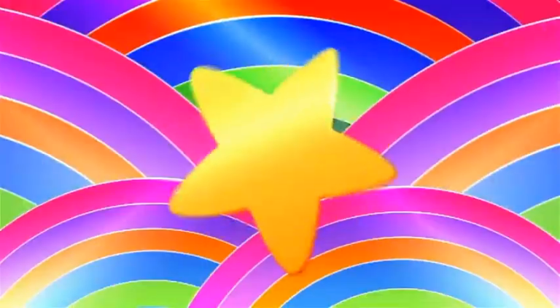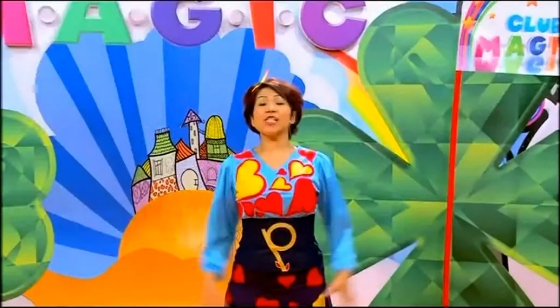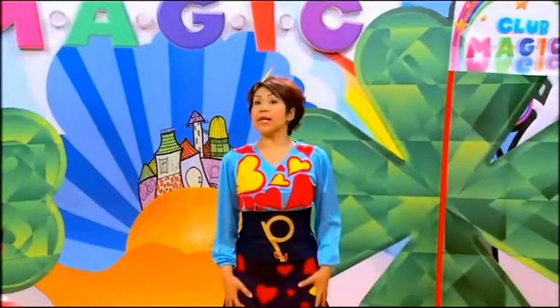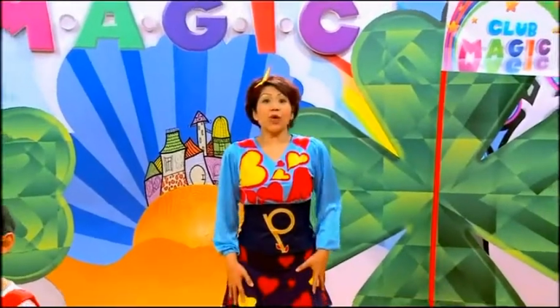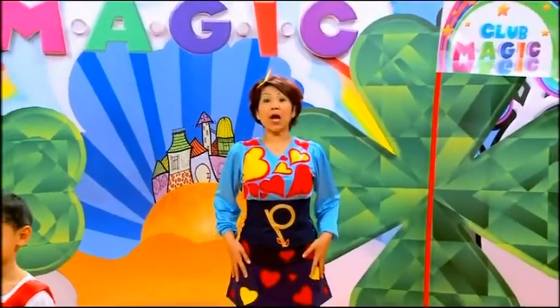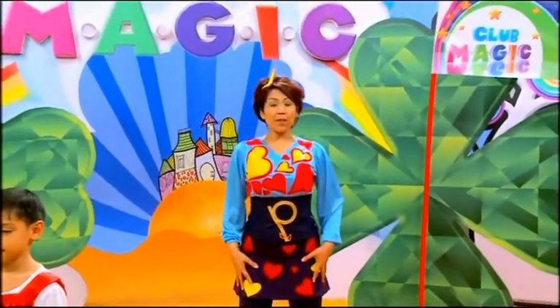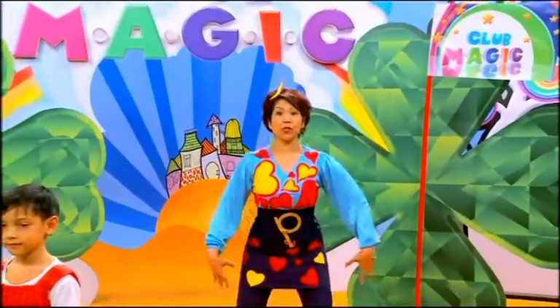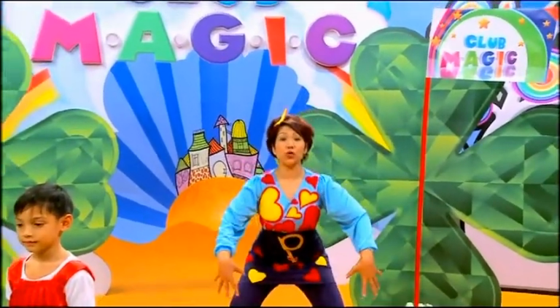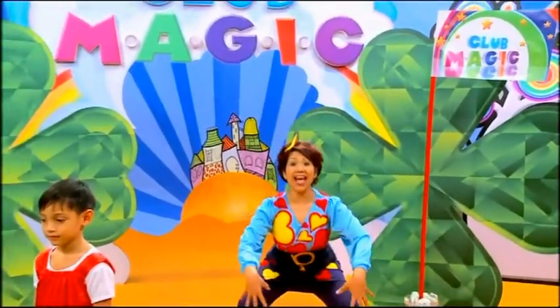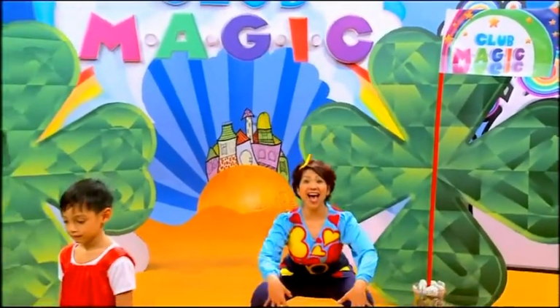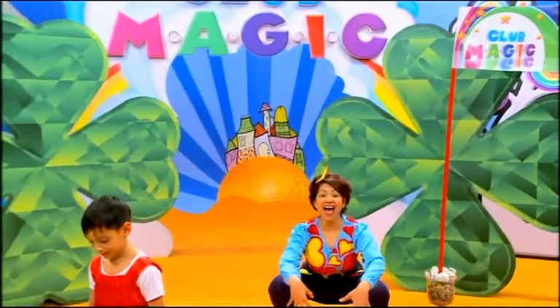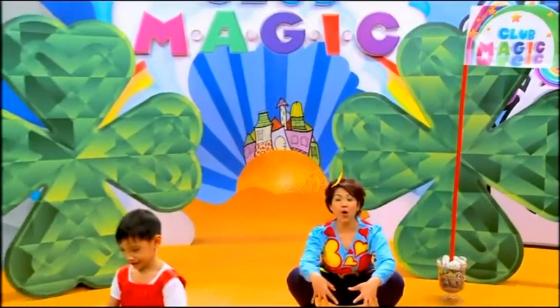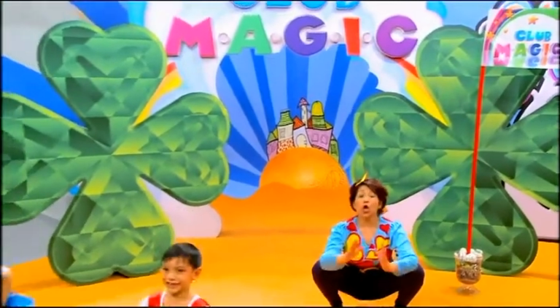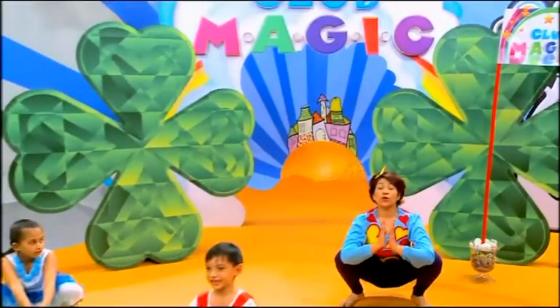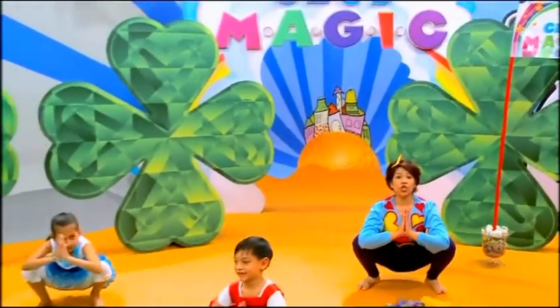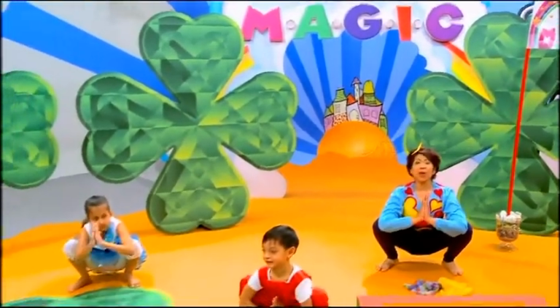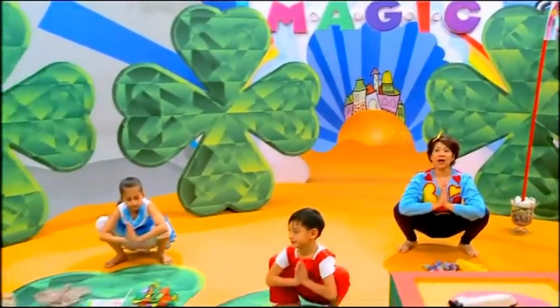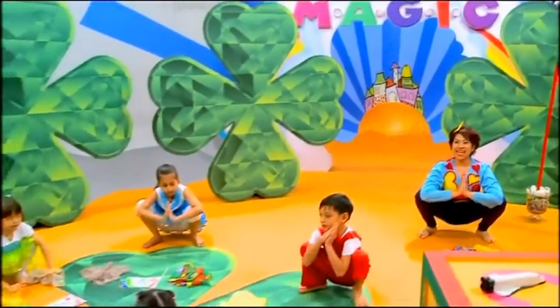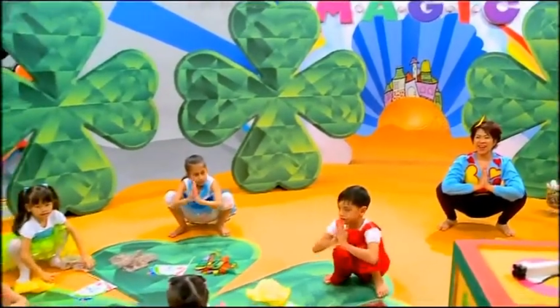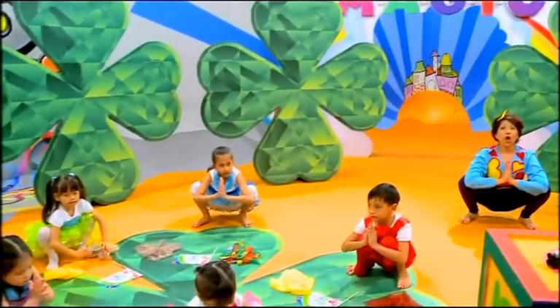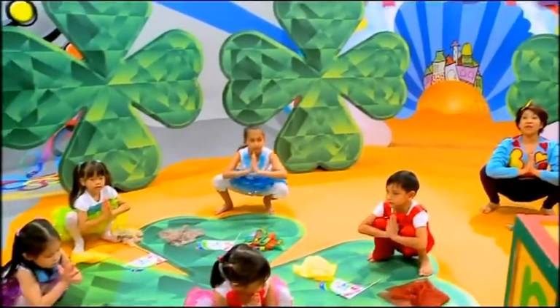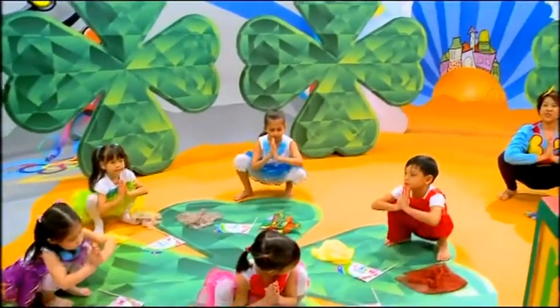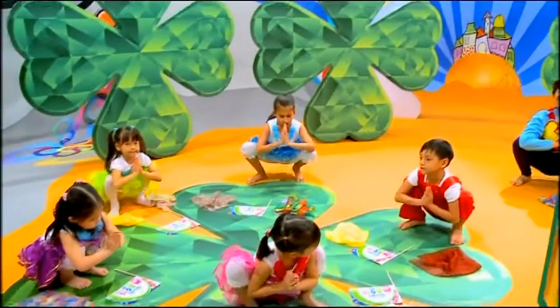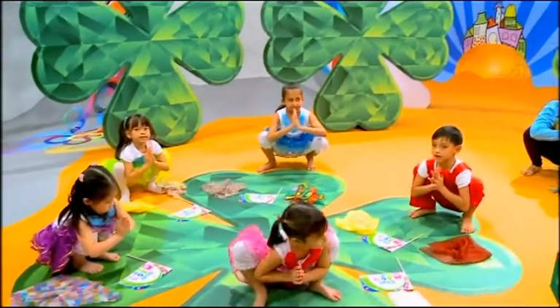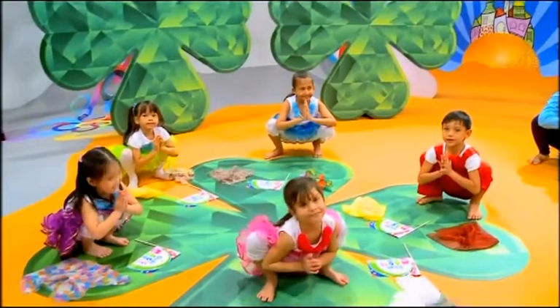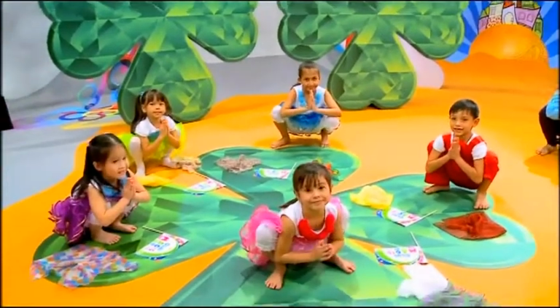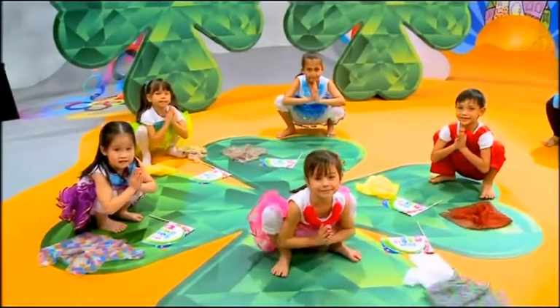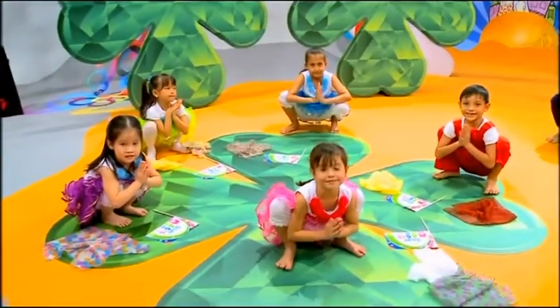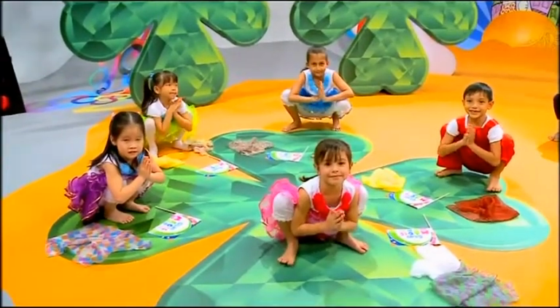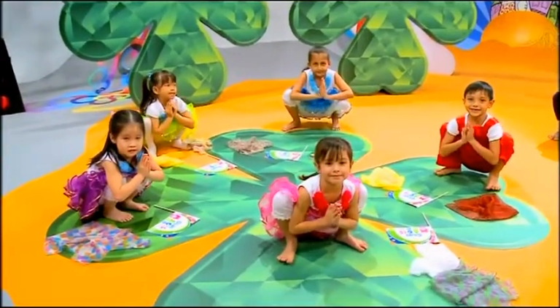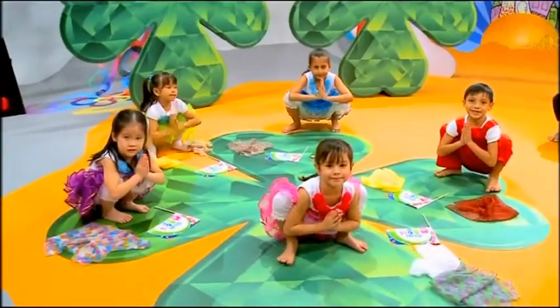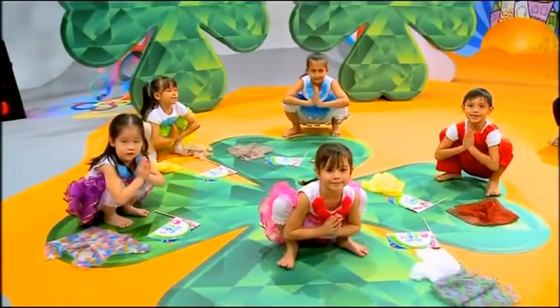Let's begin by strengthening our leg muscles. Let's go down. Good job, everyone. Palms together. Remember to smile. This really strengthens your leg muscles. Here we go.